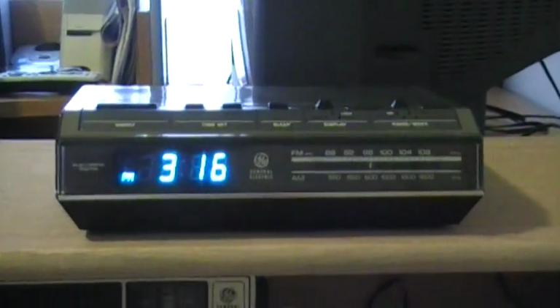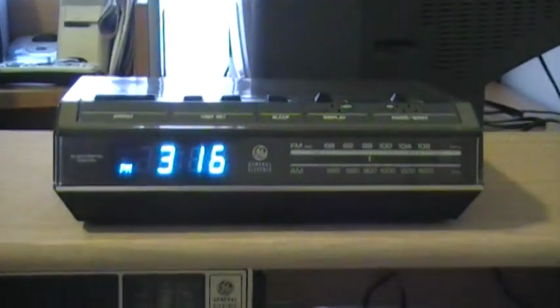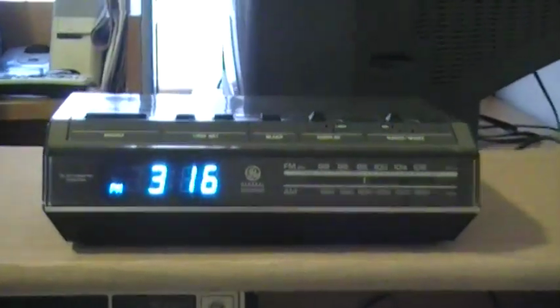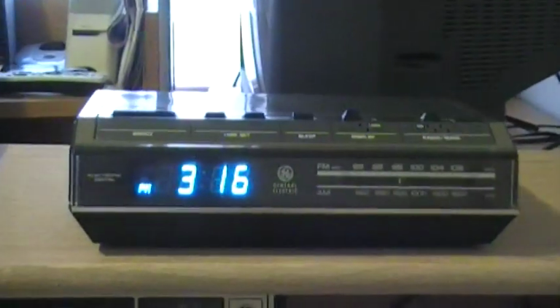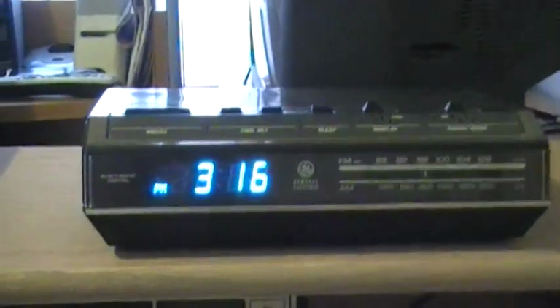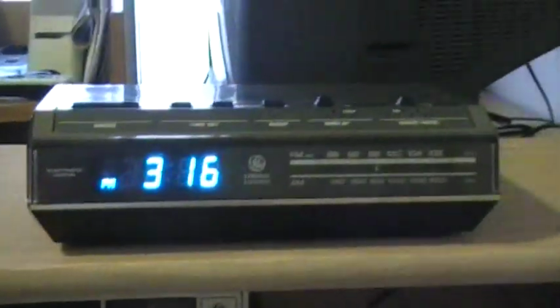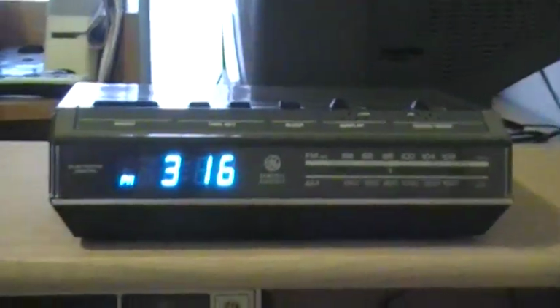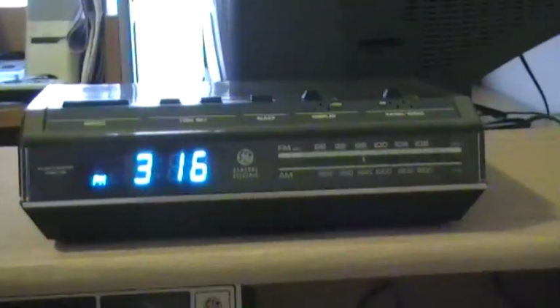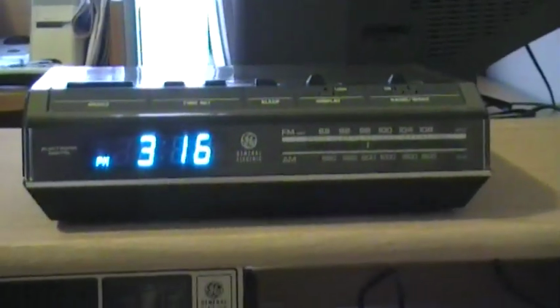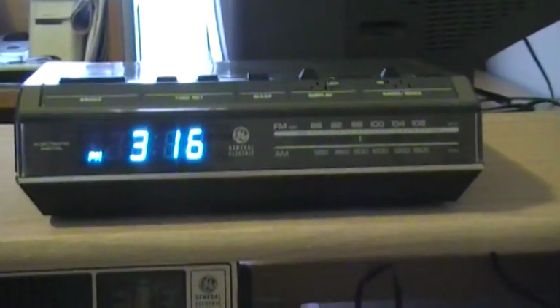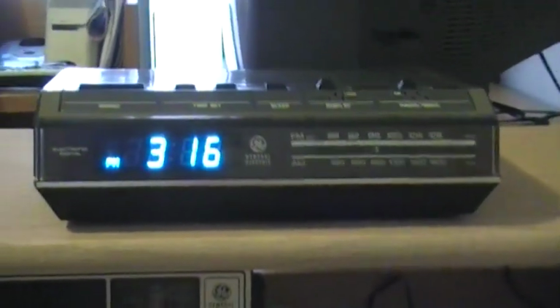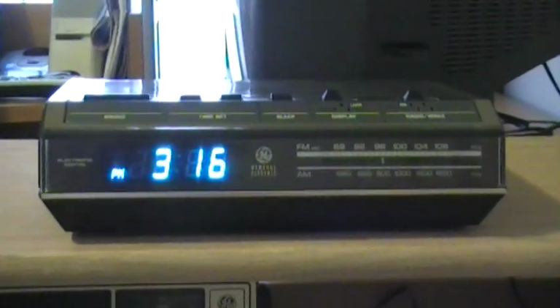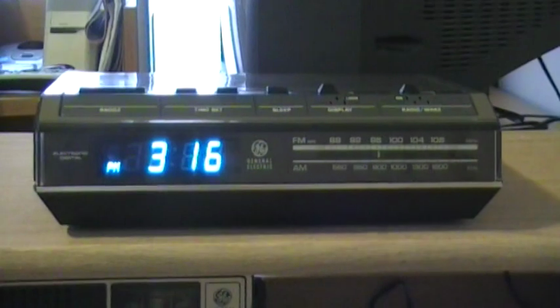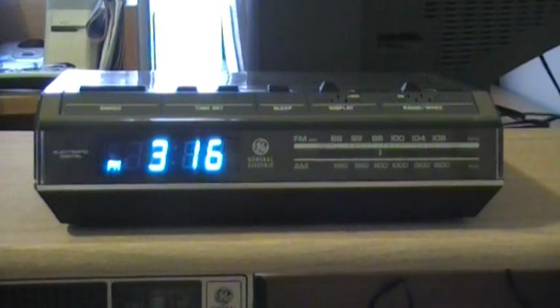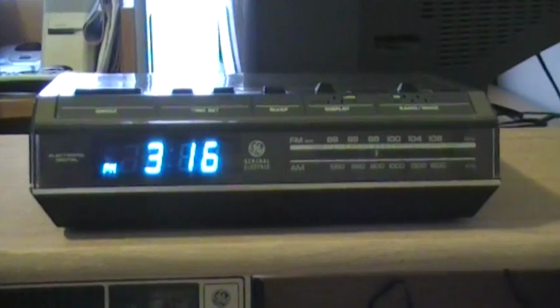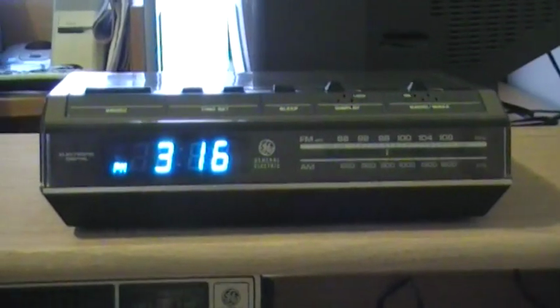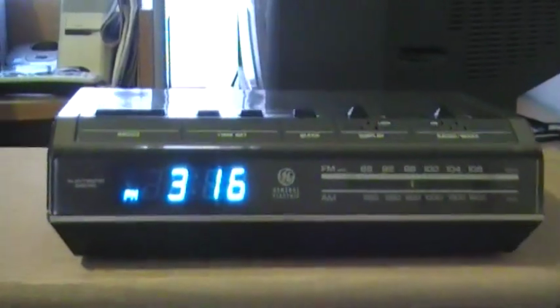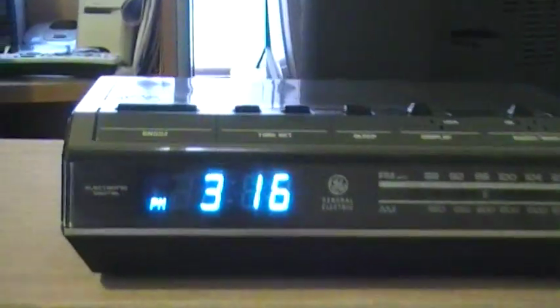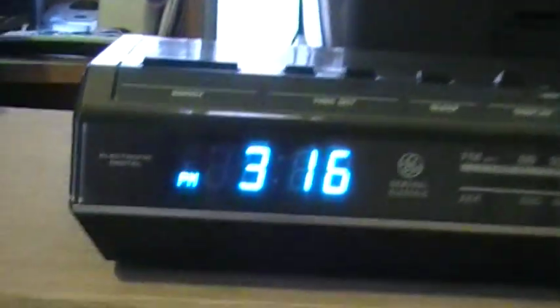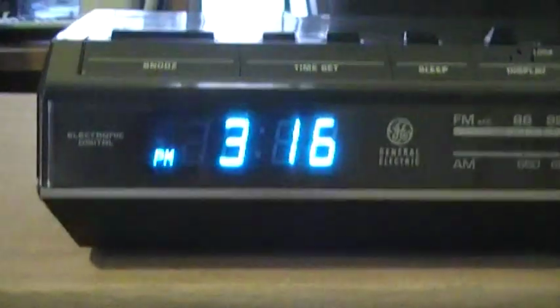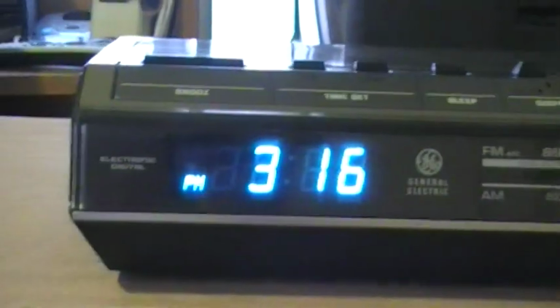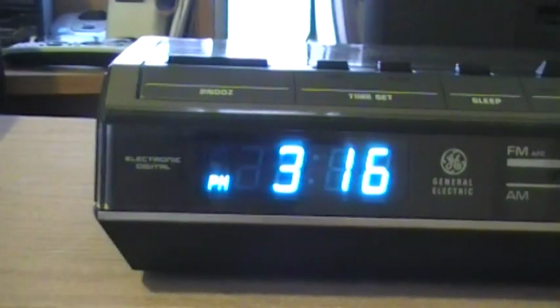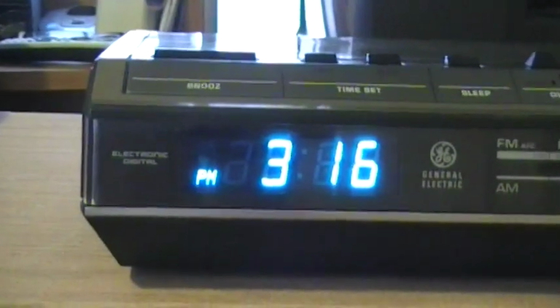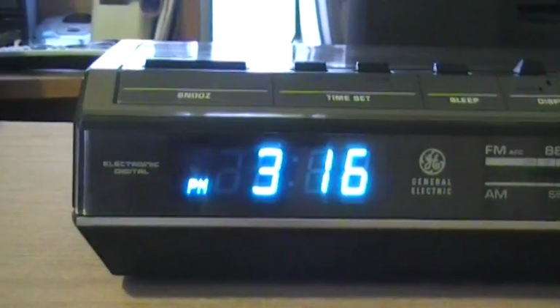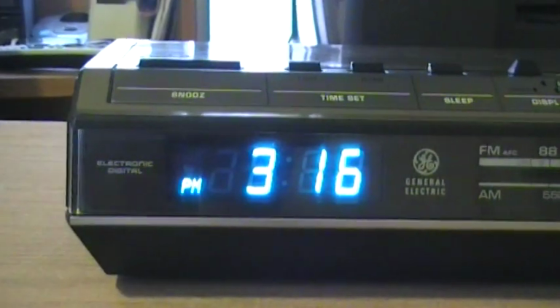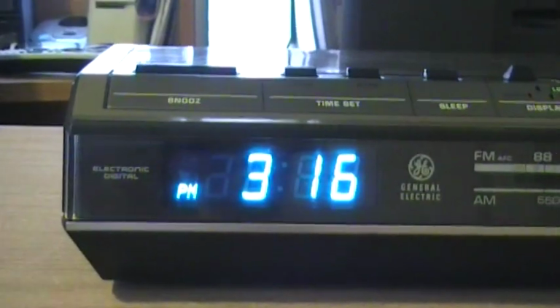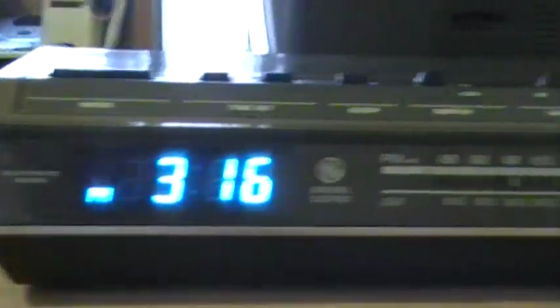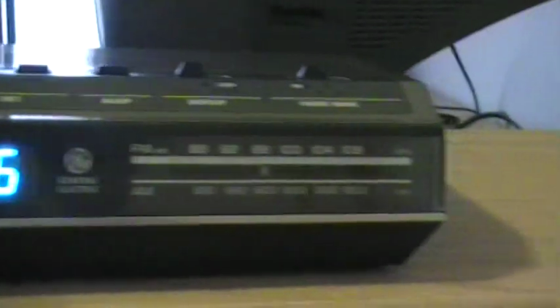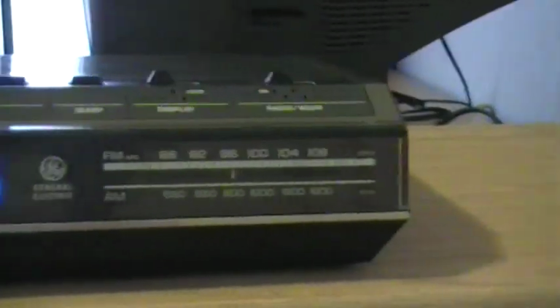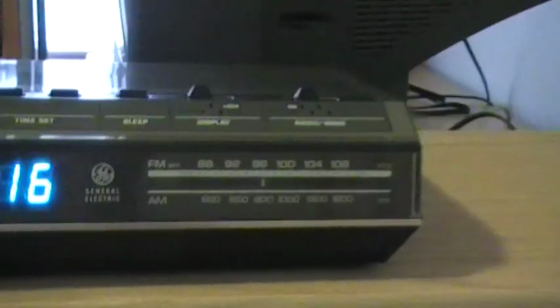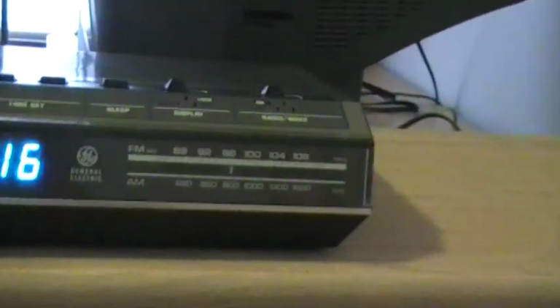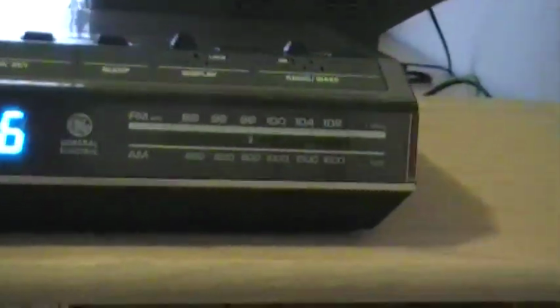Hello again, got a new, another vintage clock radio. I got this one off of eBay. It's a General Electric Electronic Digital VFD Display AM FM clock radio.